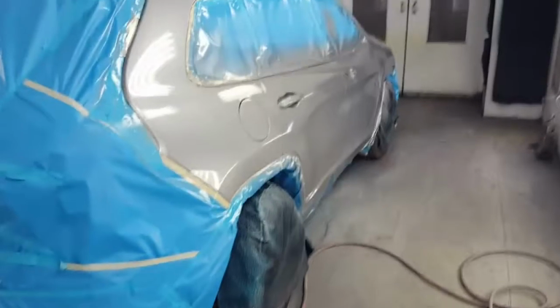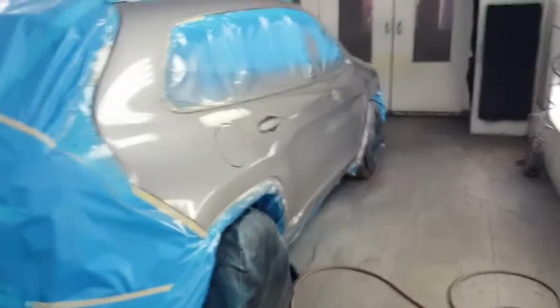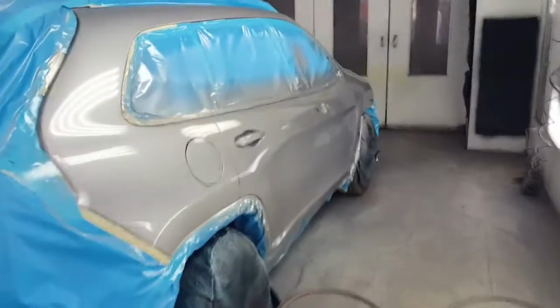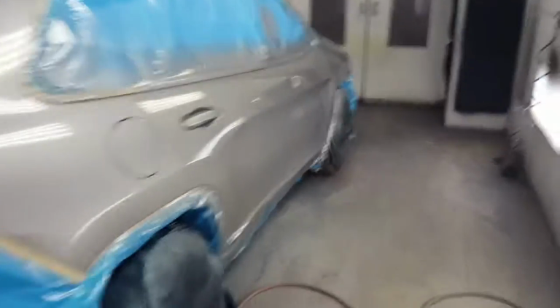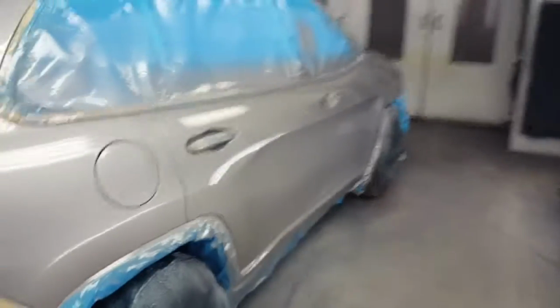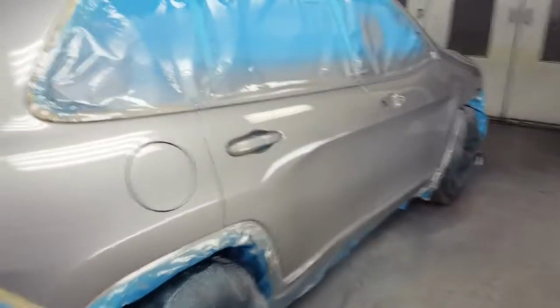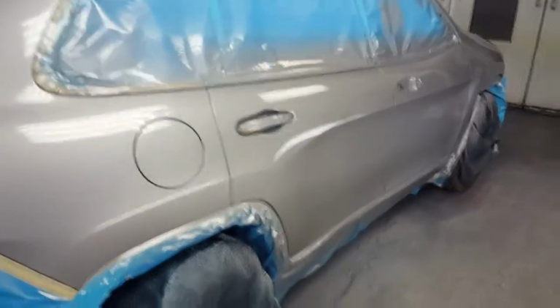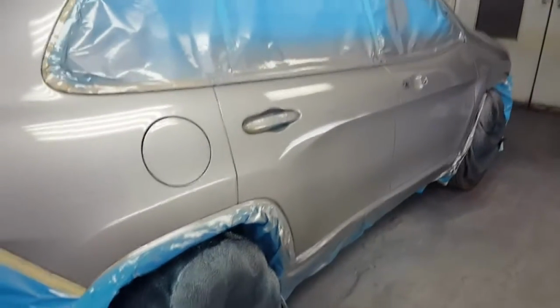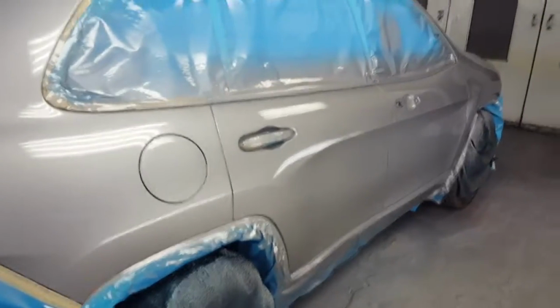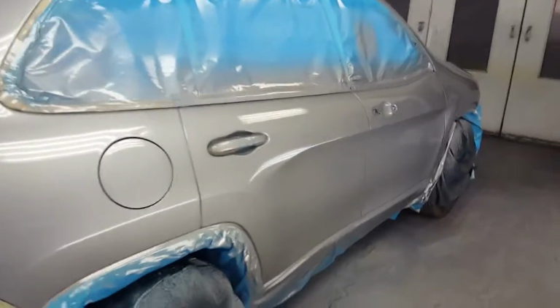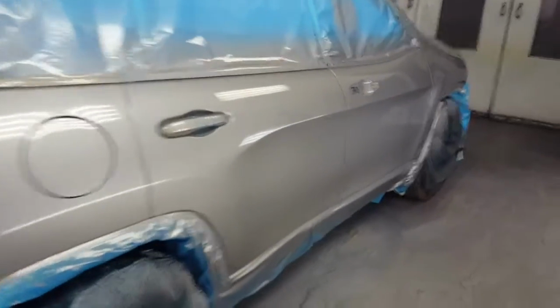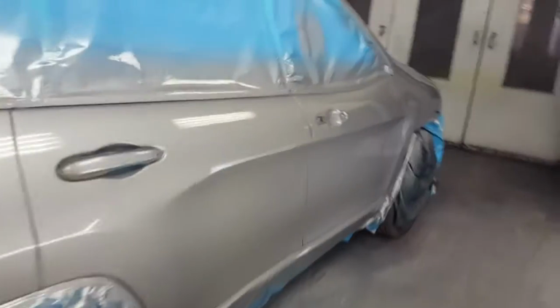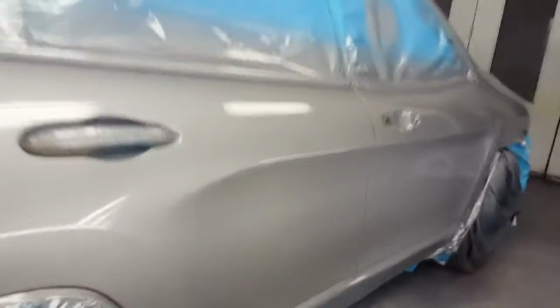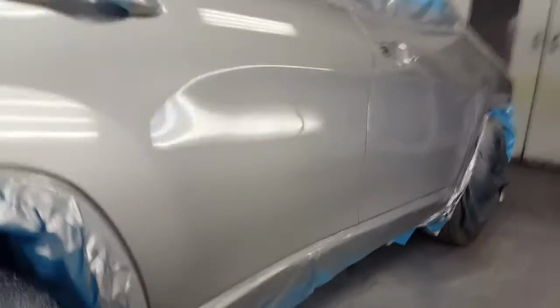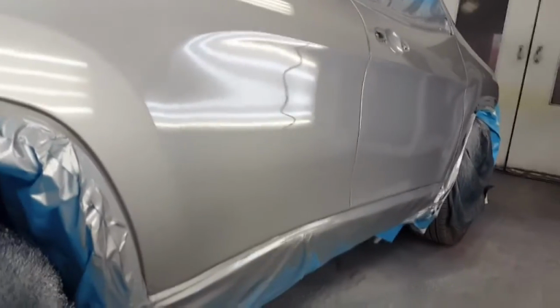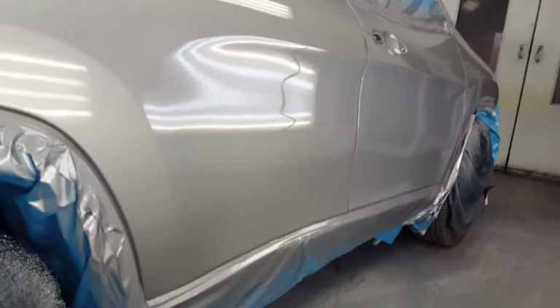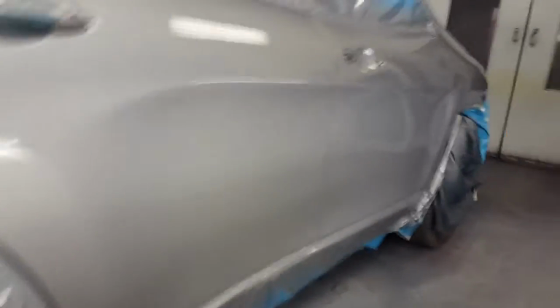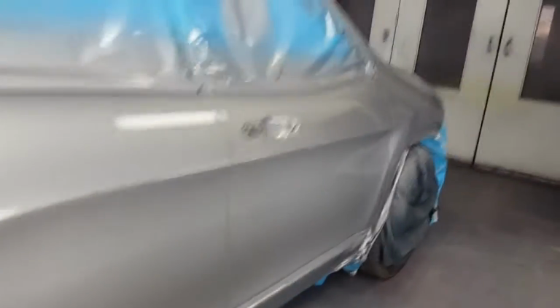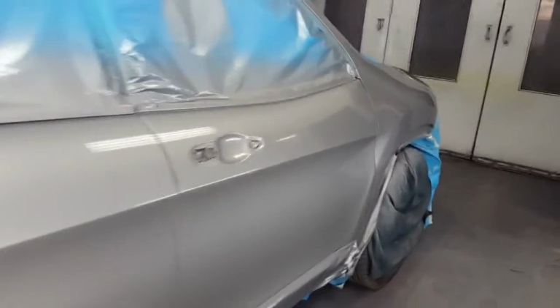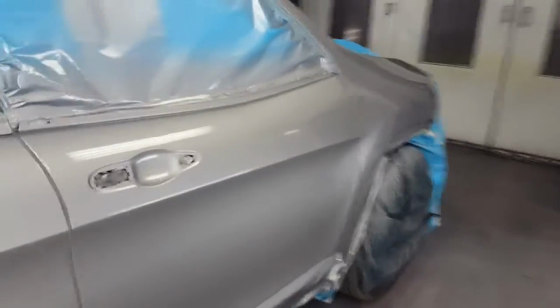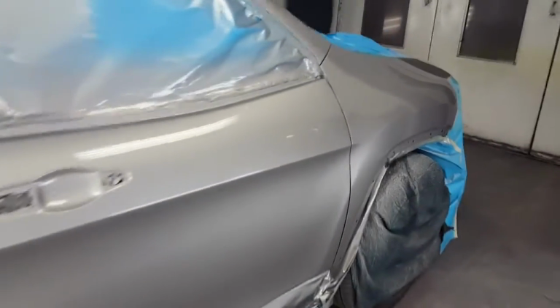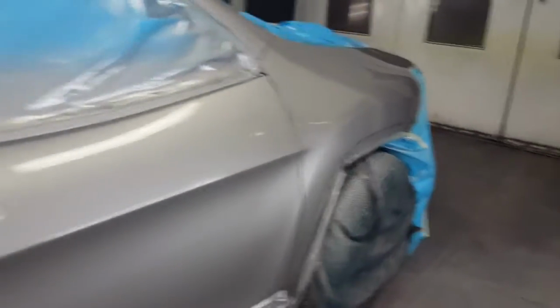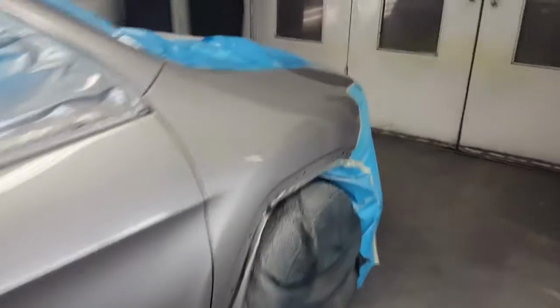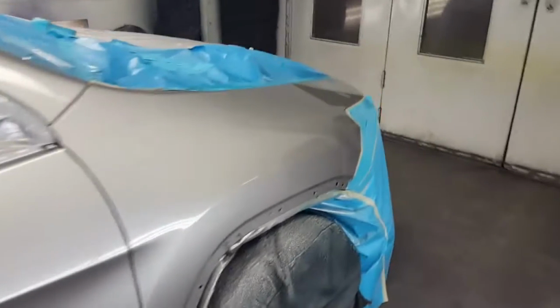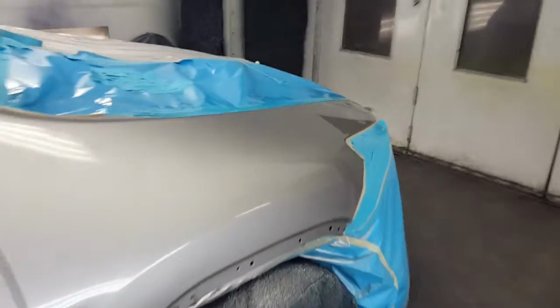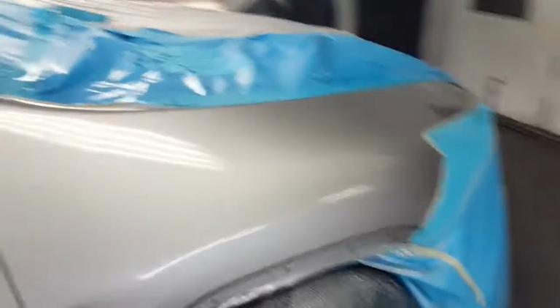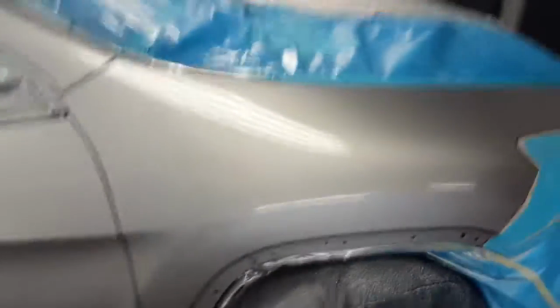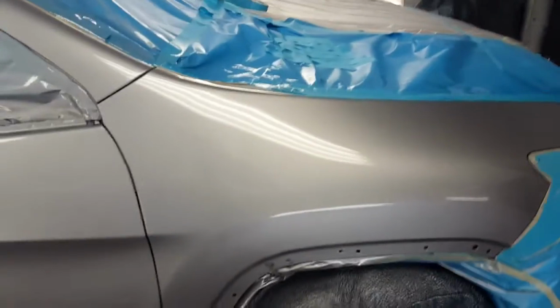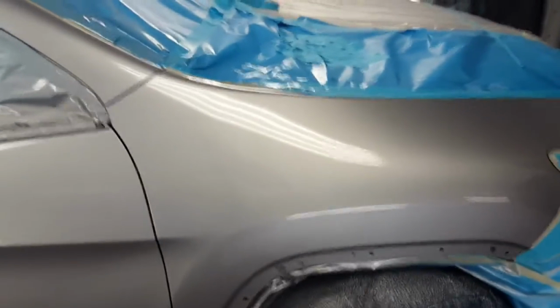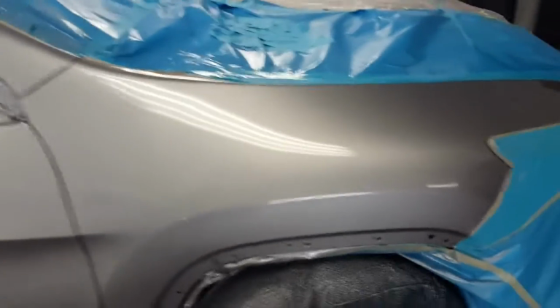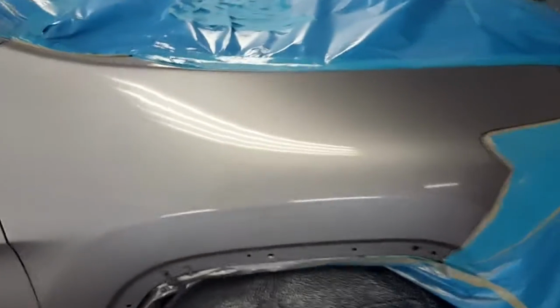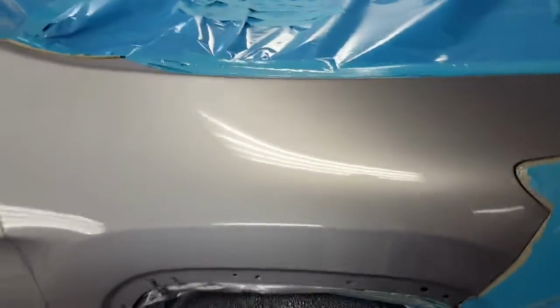I haven't done a video in a while, I figured I'd do one using a new clear from Omni — new to me, though, but it plays out pretty nice. This is called a PSE Dodge. I usually just blend everything on it — tough, this one.